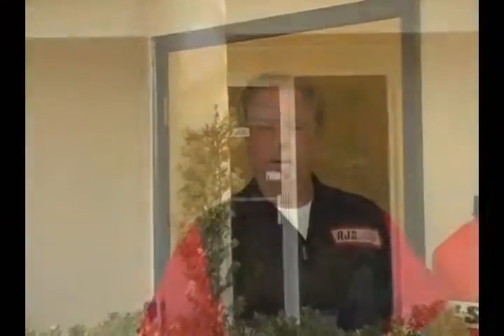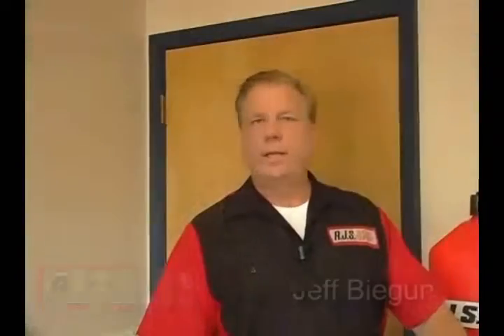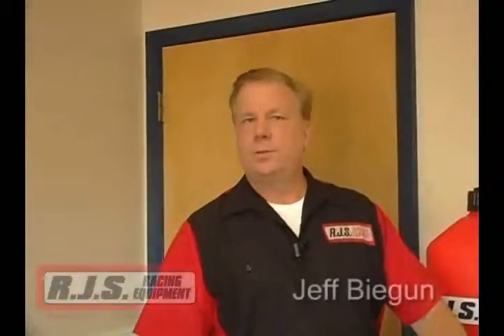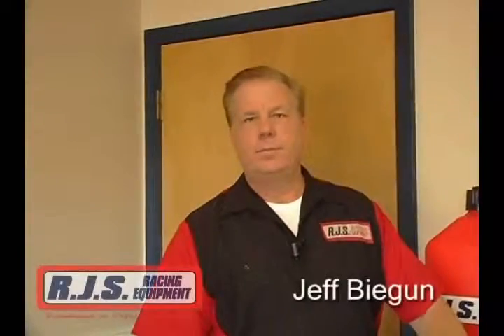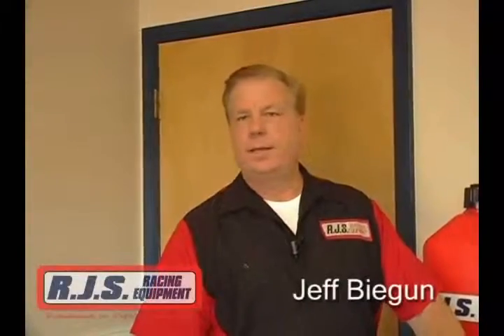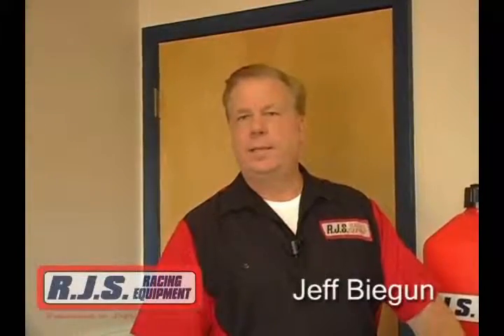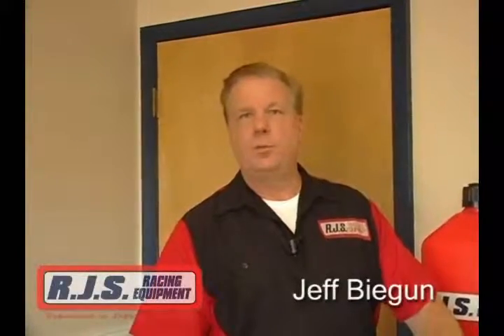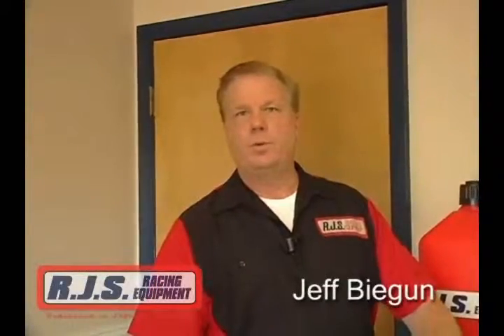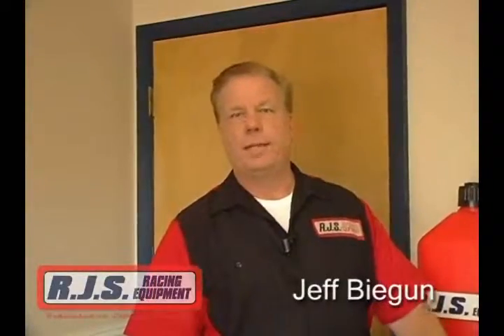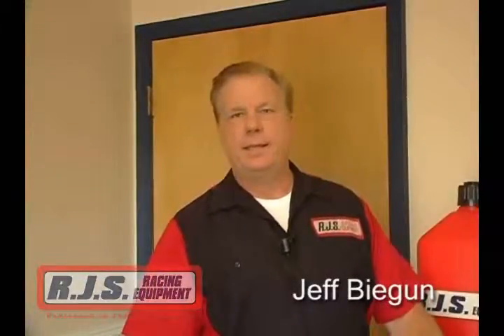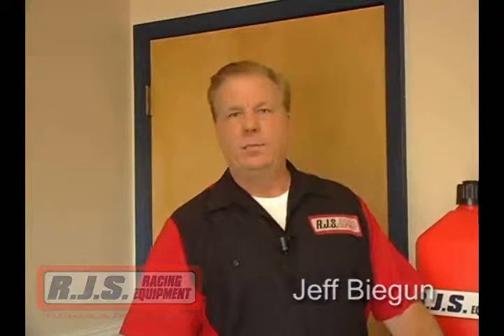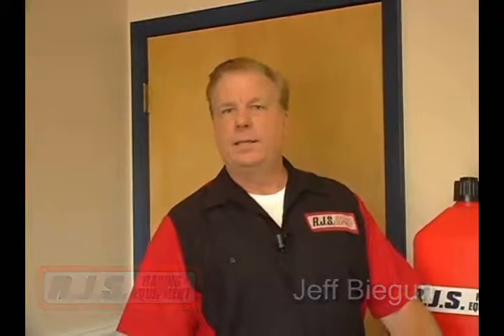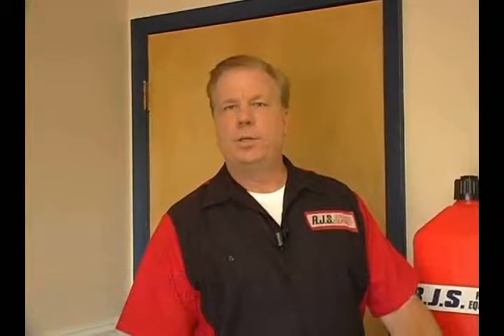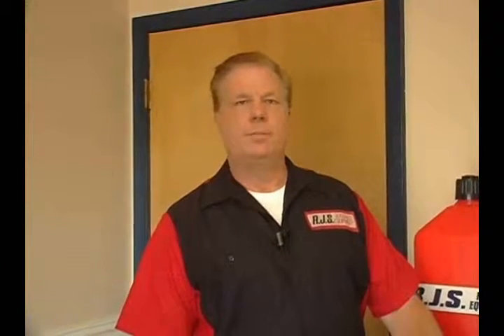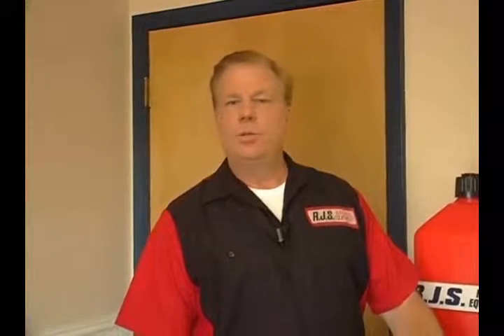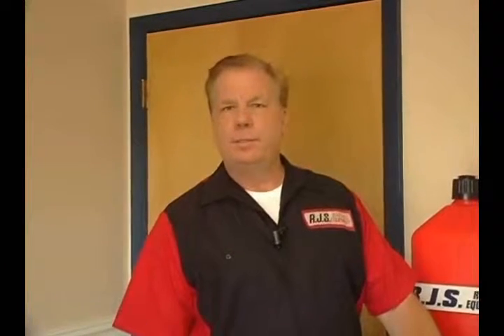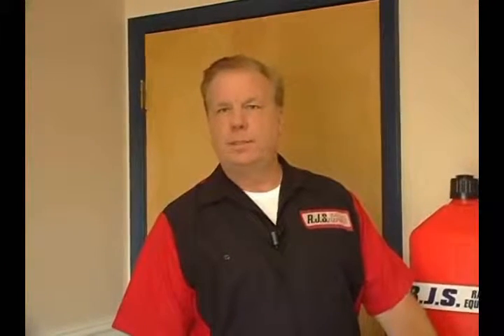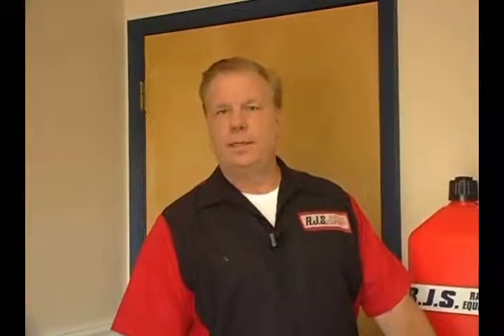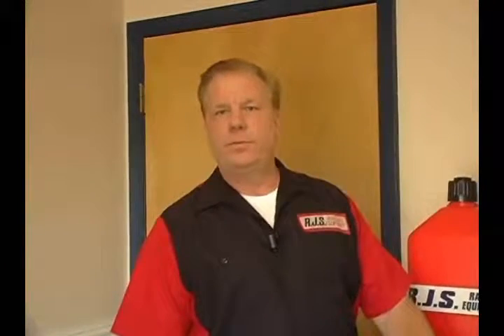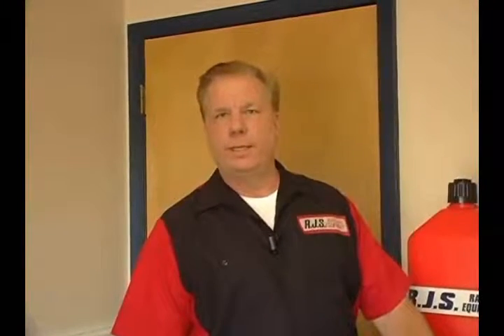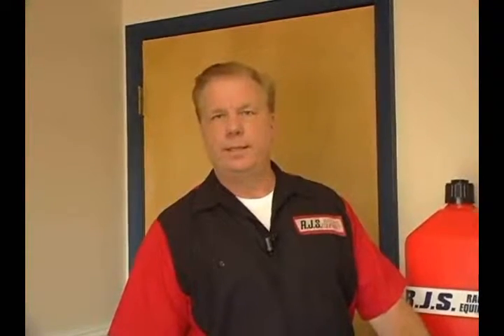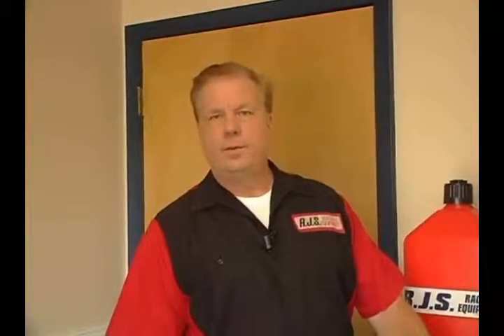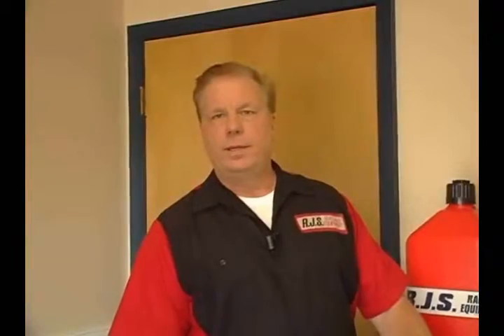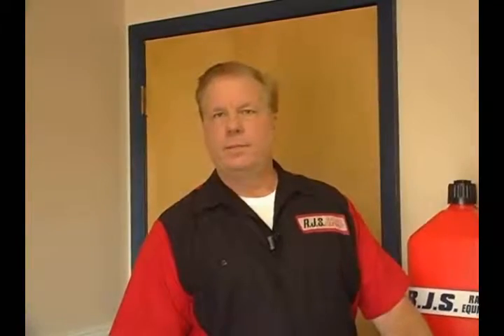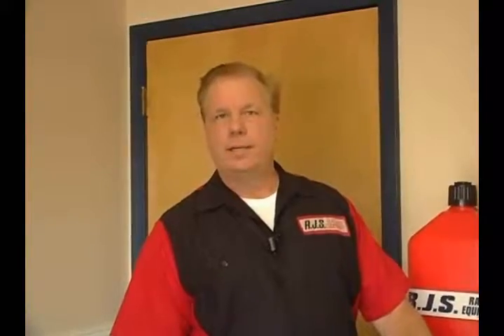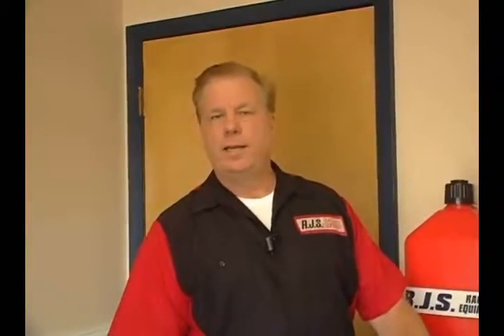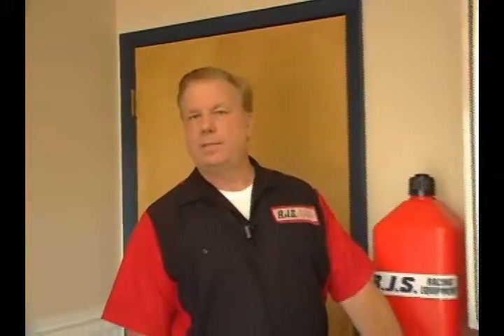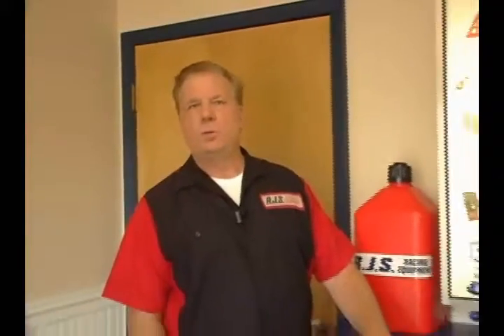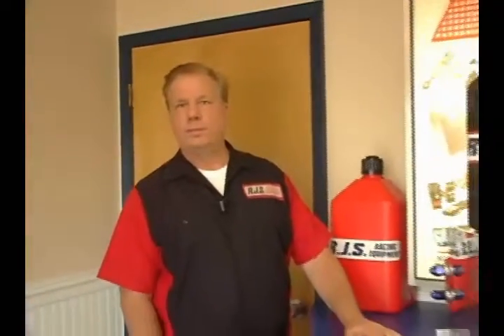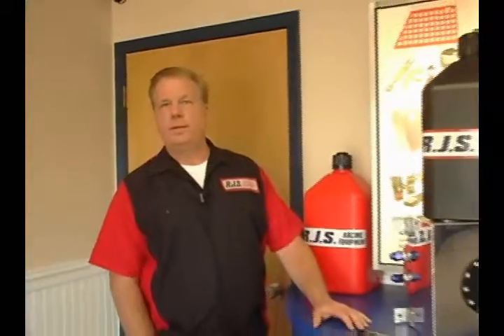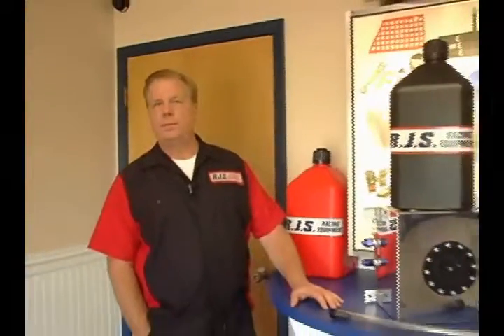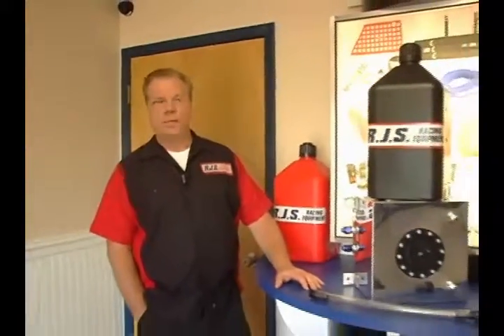Welcome to RJS Racing Equipment. I'm in our Jupiter, Florida plant and wanted to show you some new items in the fuel arena that we have started carrying, and talk about some old ones that we've been carrying for quite some time.